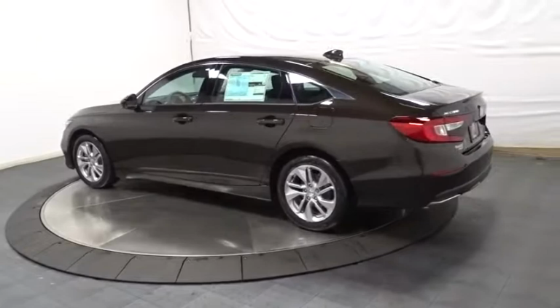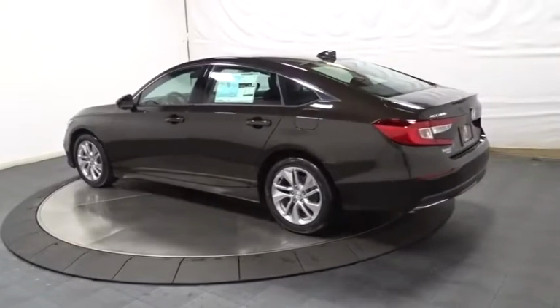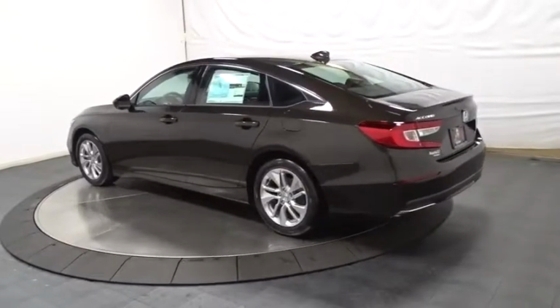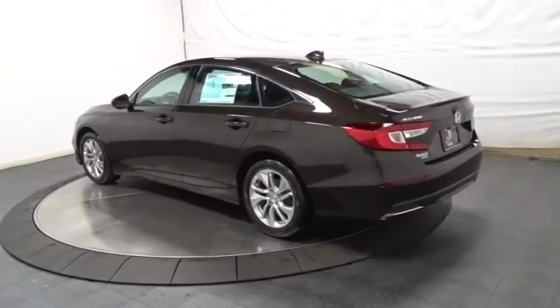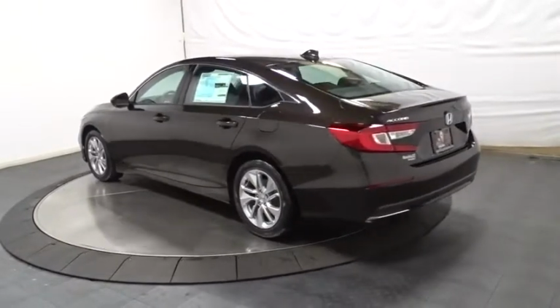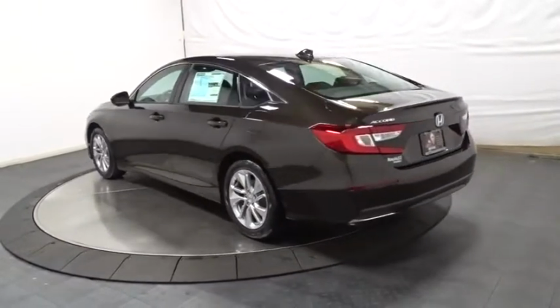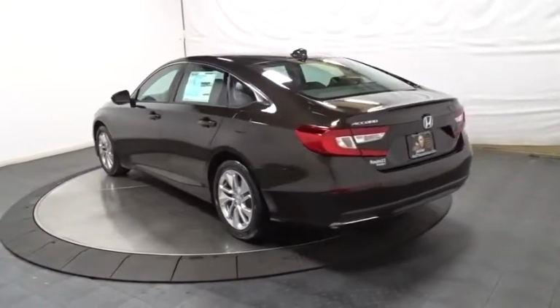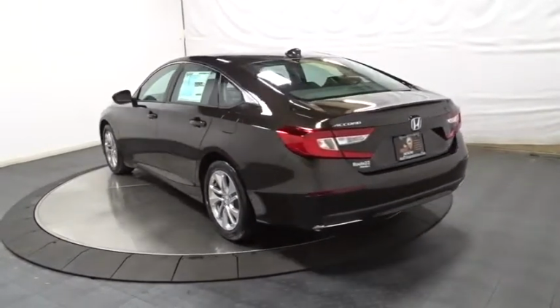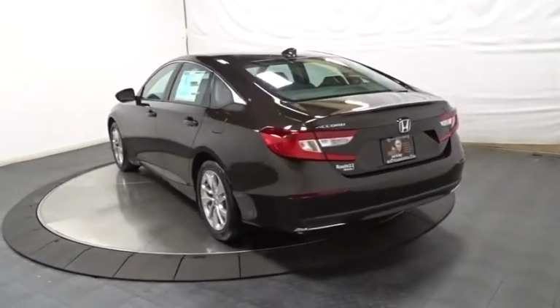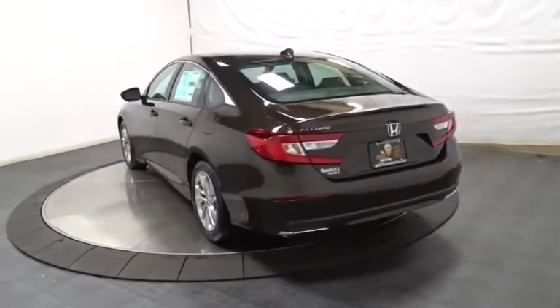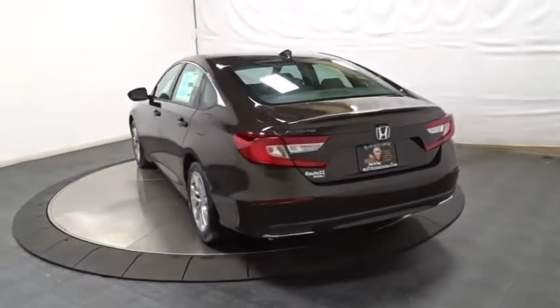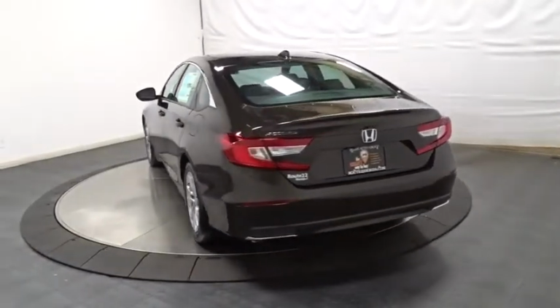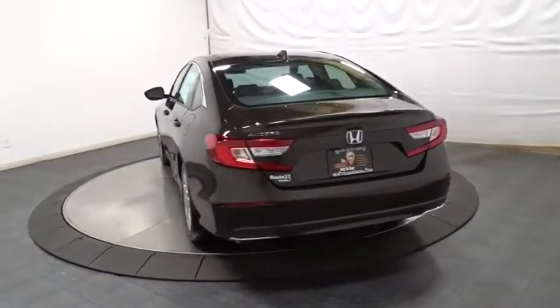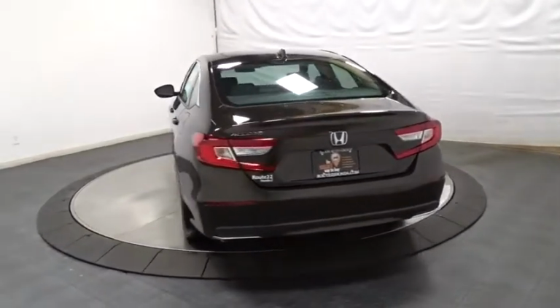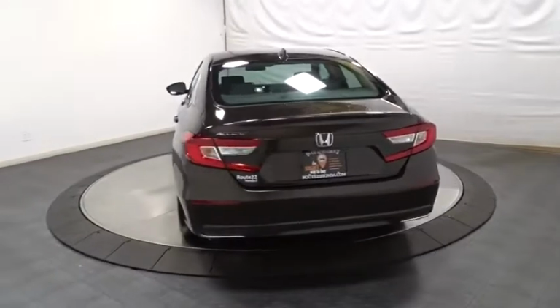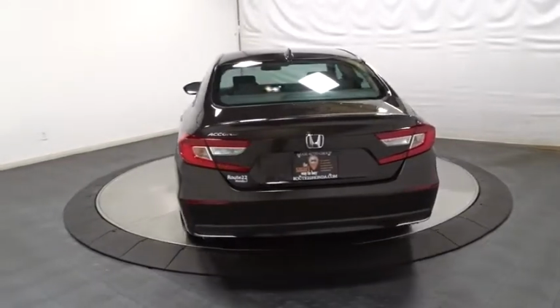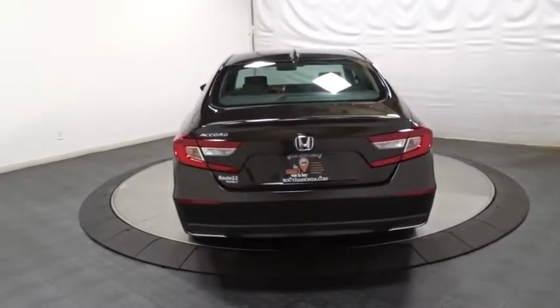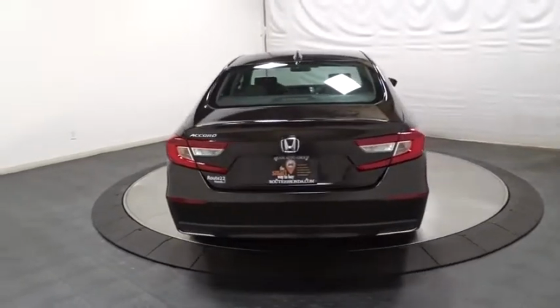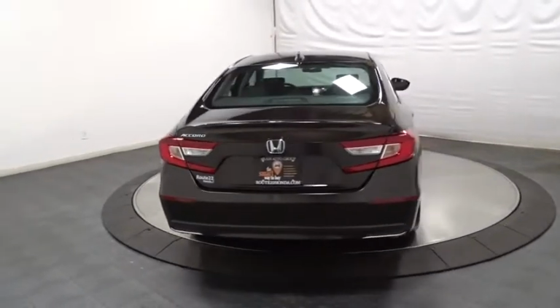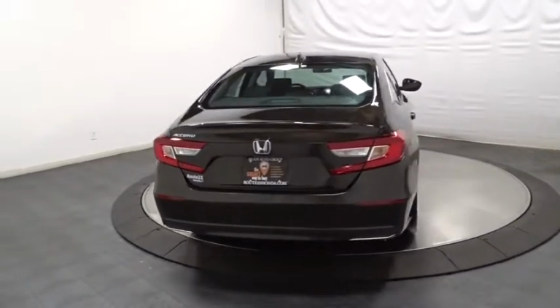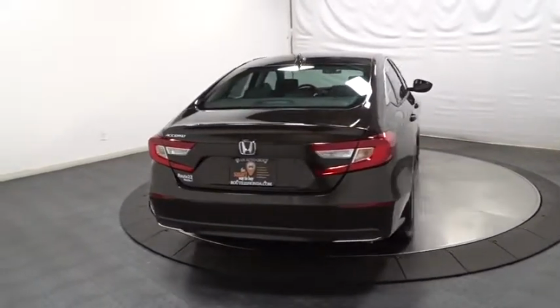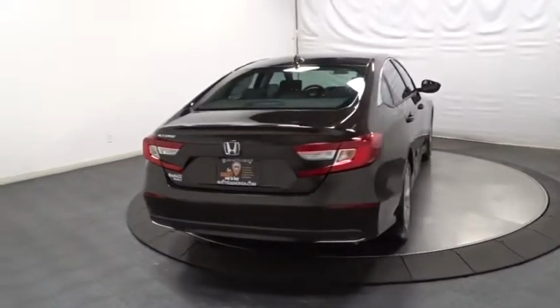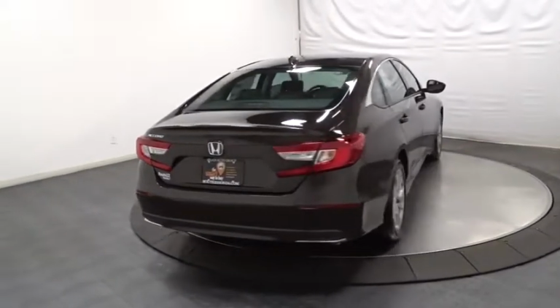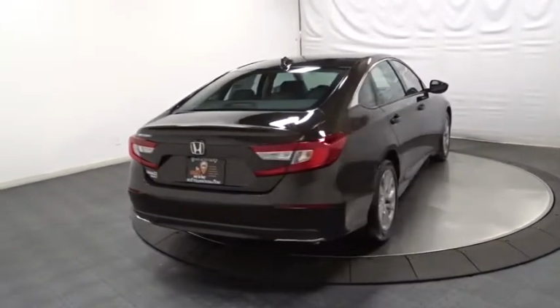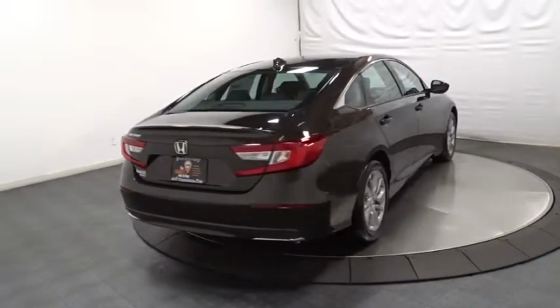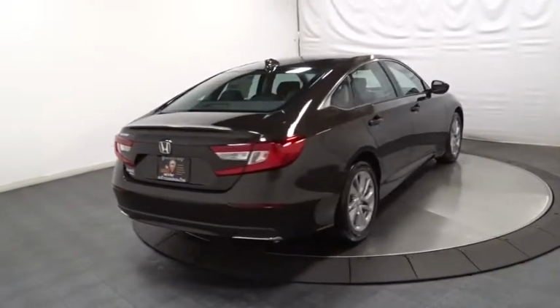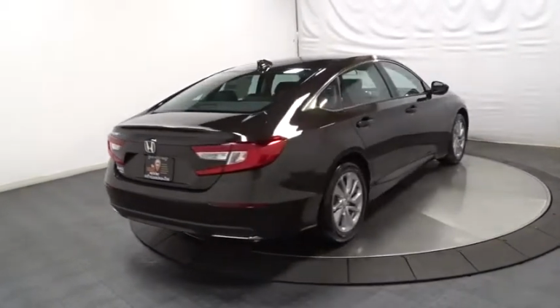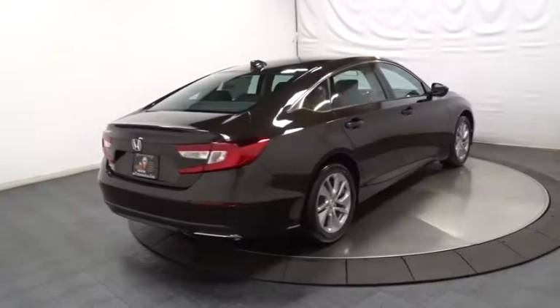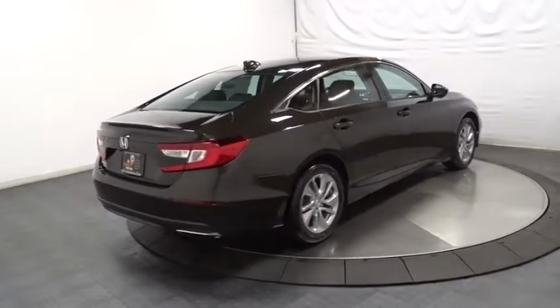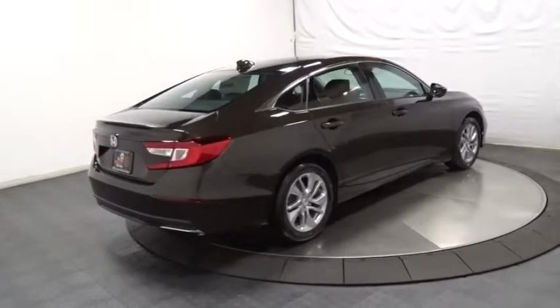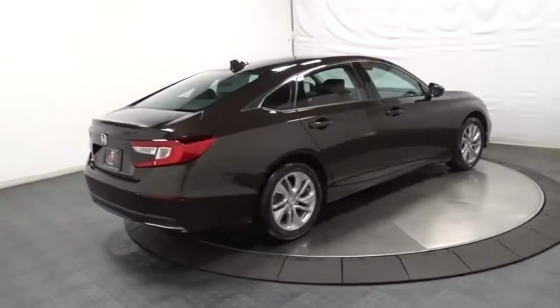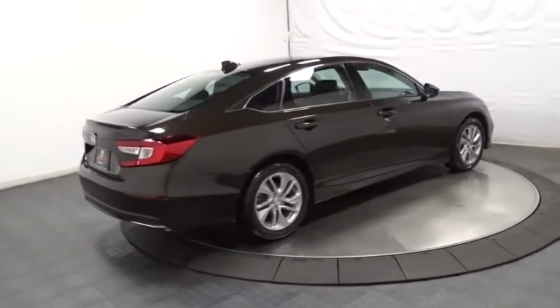Keyless entry, backup camera, Bluetooth, front-wheel drive, trip computer, outside temperature gauge, day and night rearview mirror, tachometer, brake assist, cloth seat trim, body color door handles.